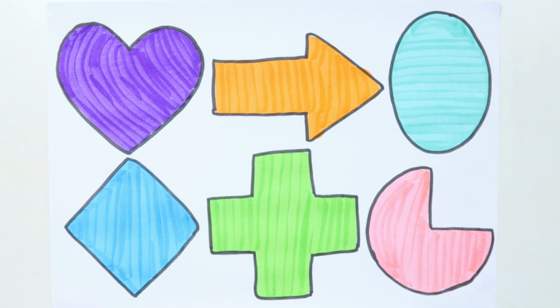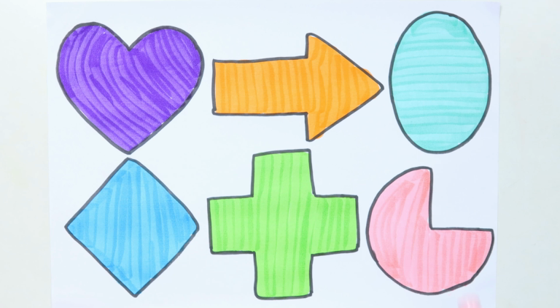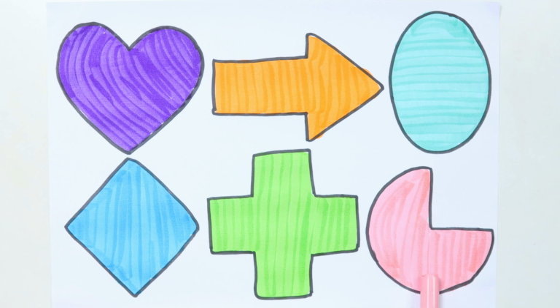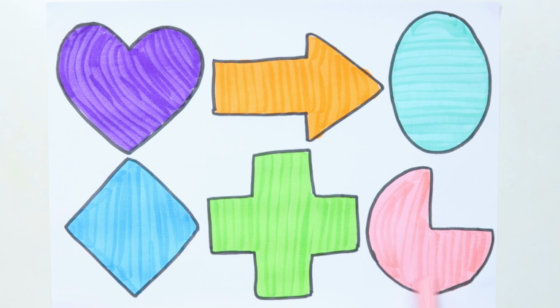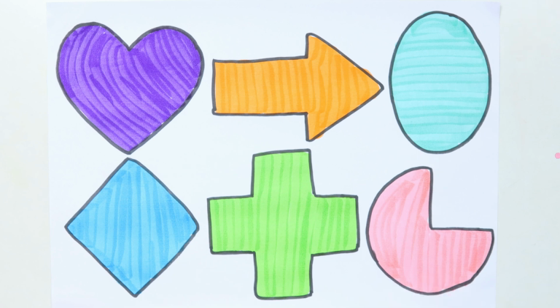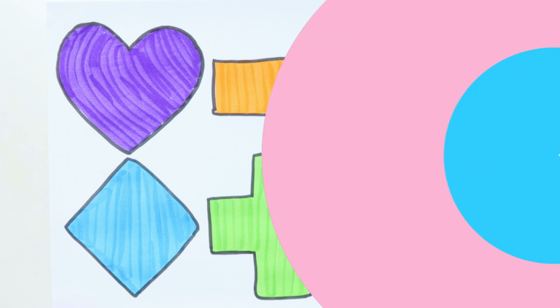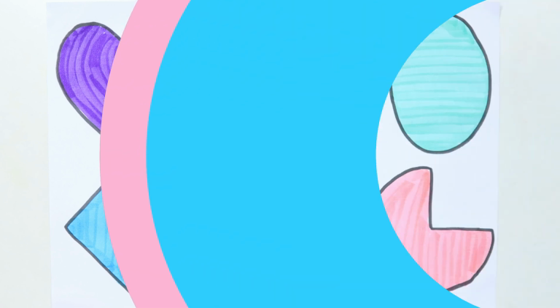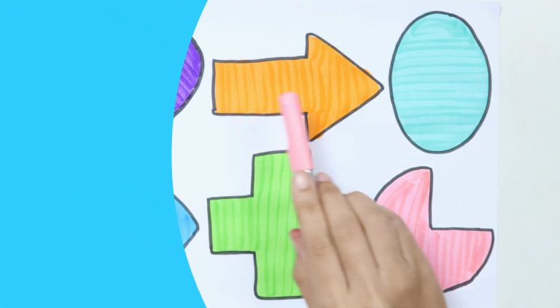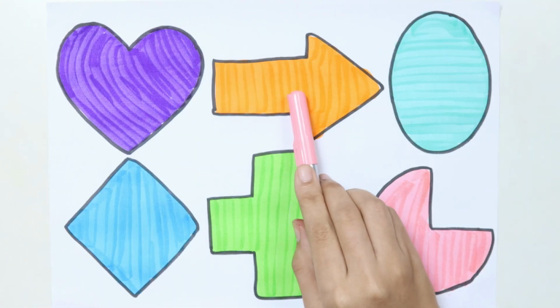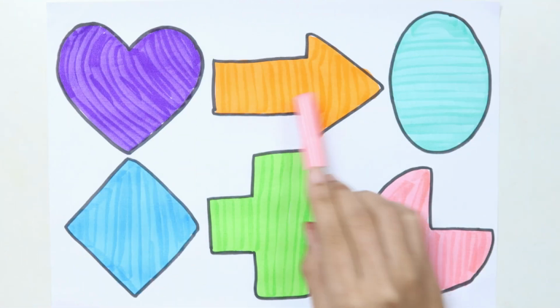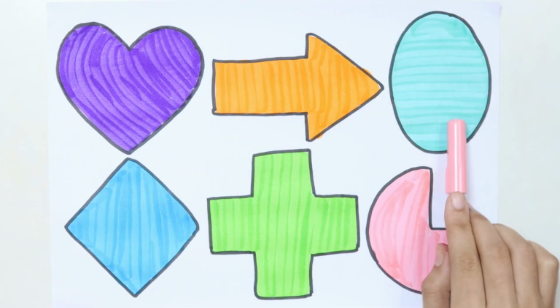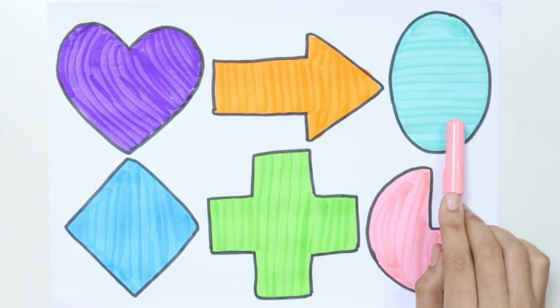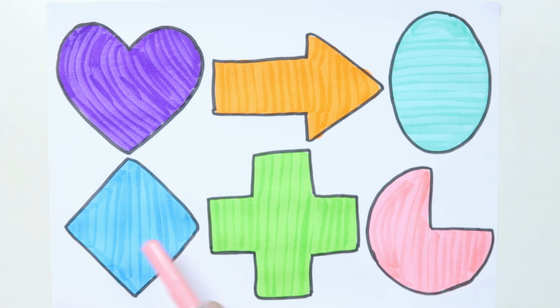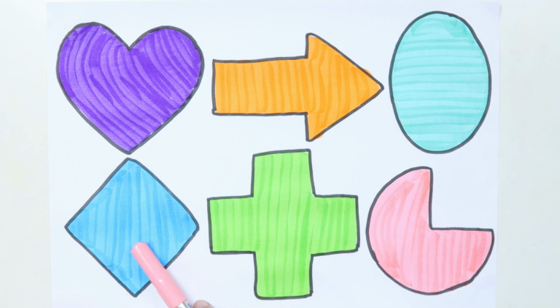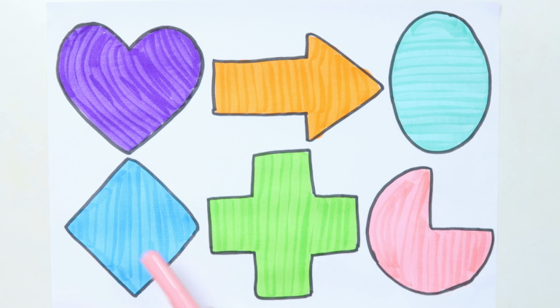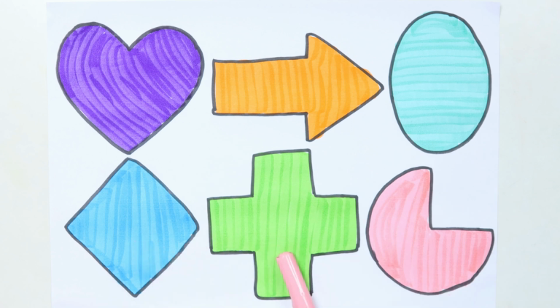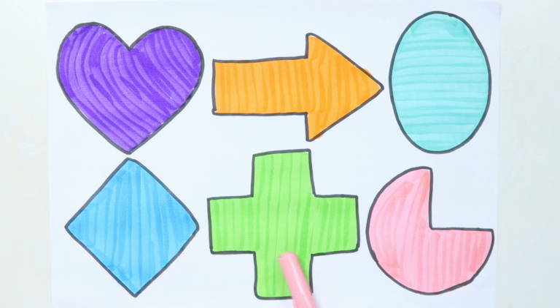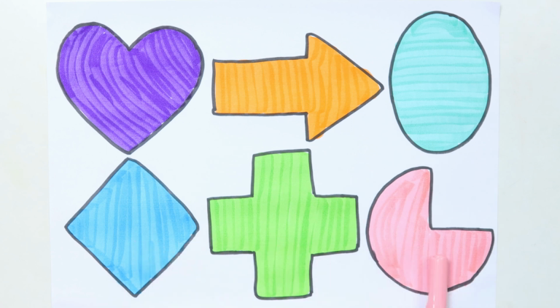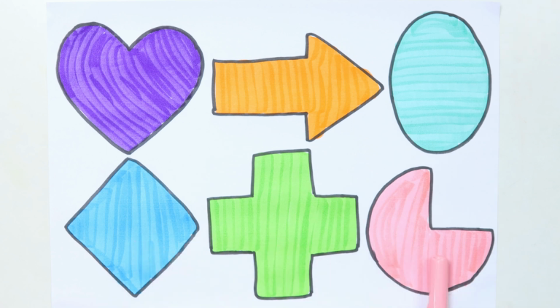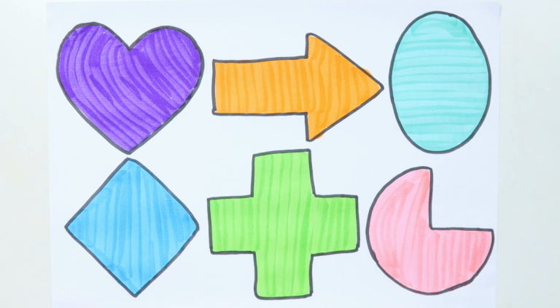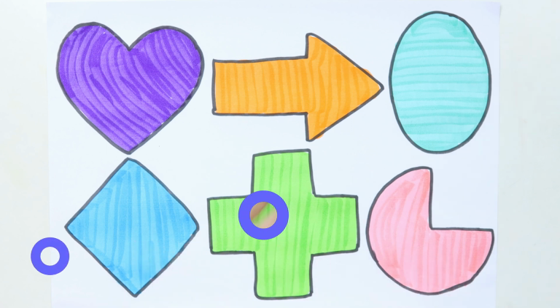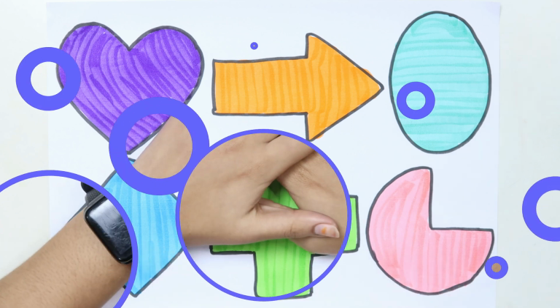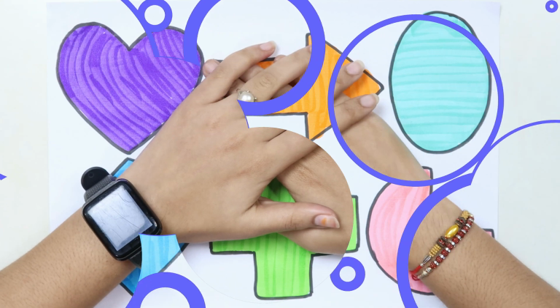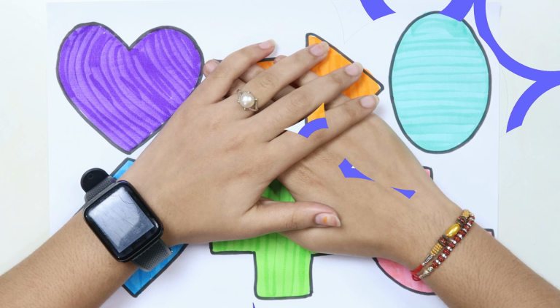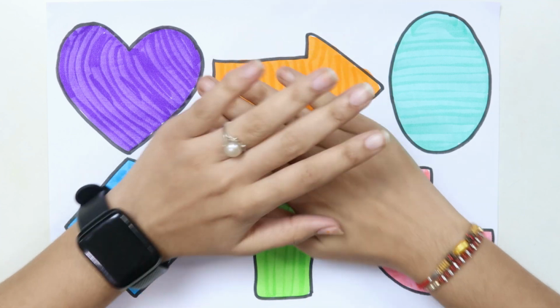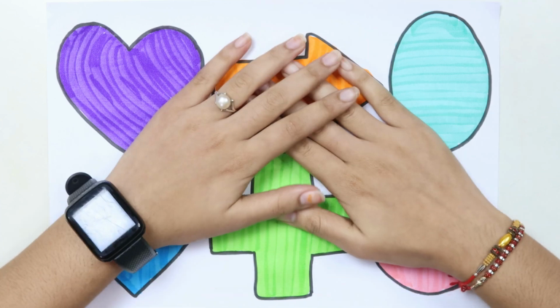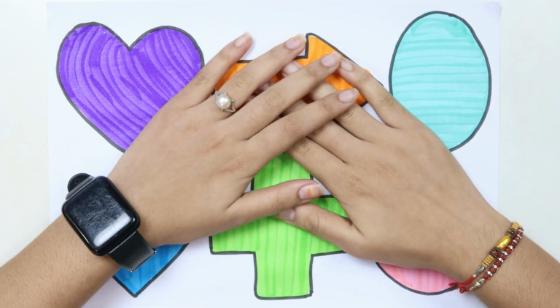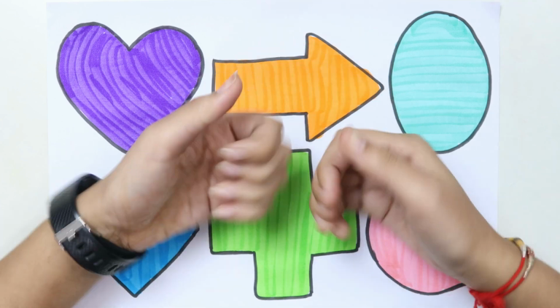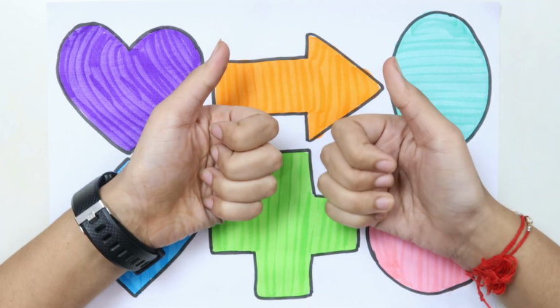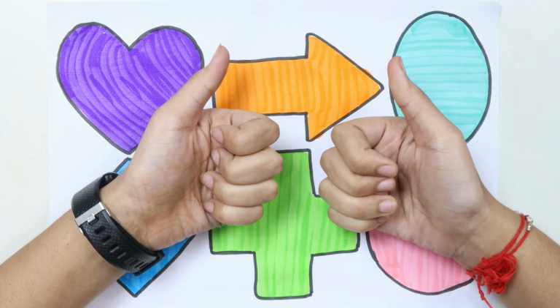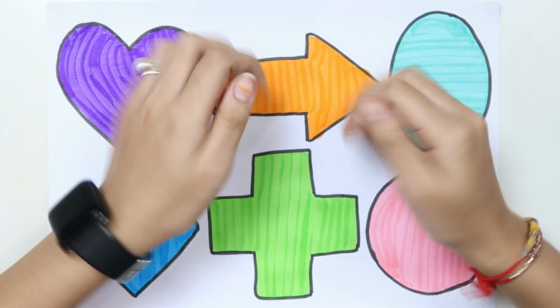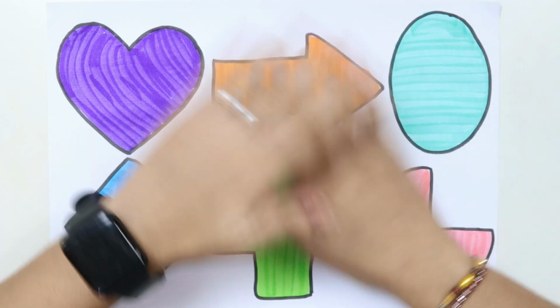Pie, heart, arrow, cross, pie. Thank you for watching my video. Don't forget to like and subscribe. Bye!